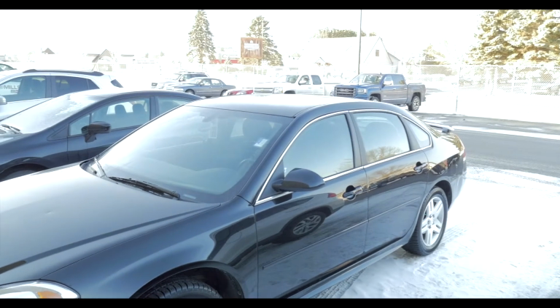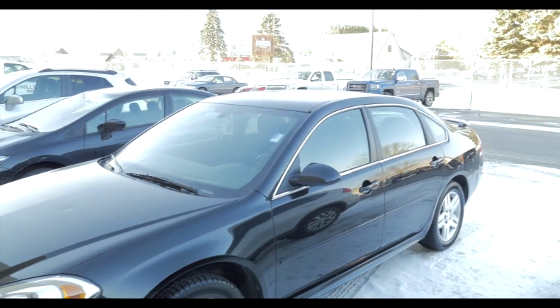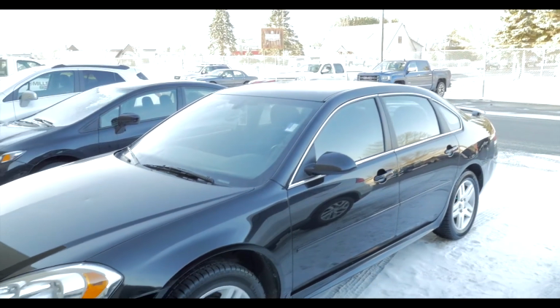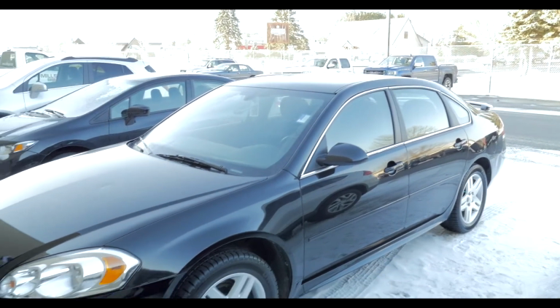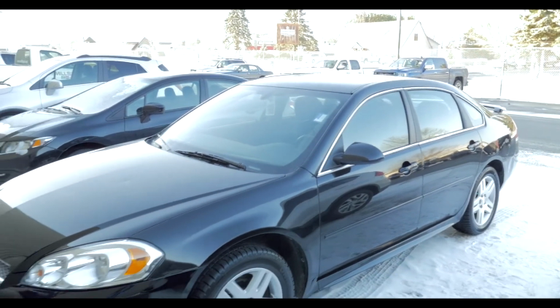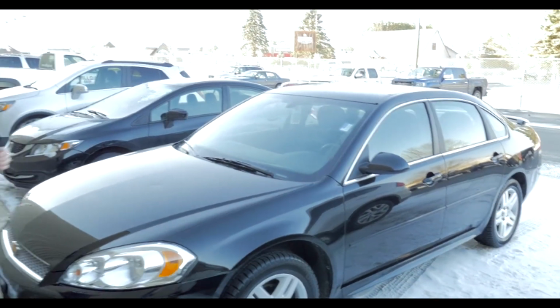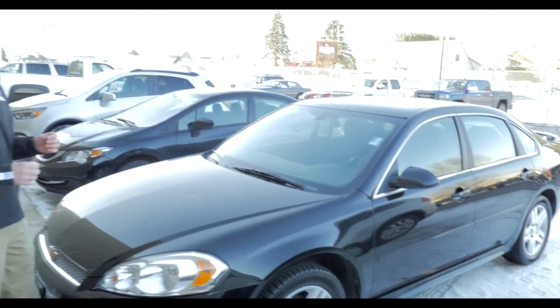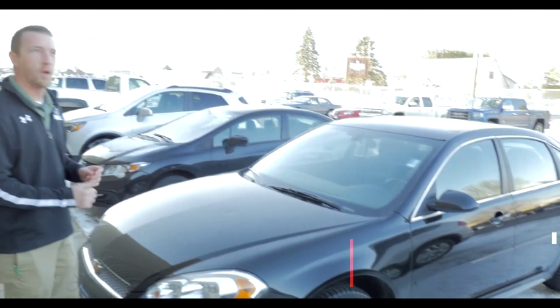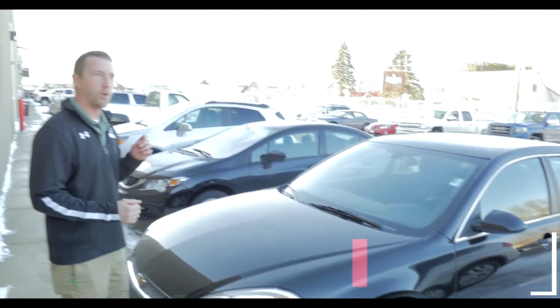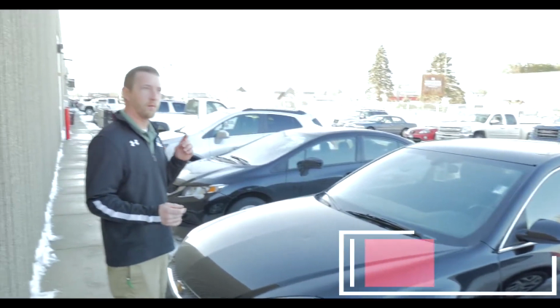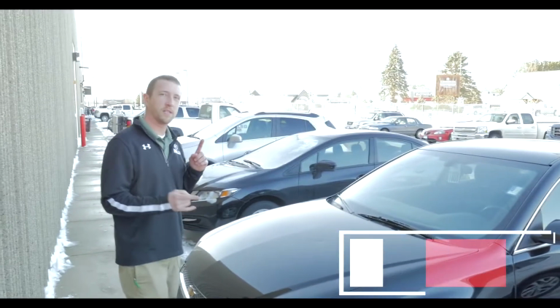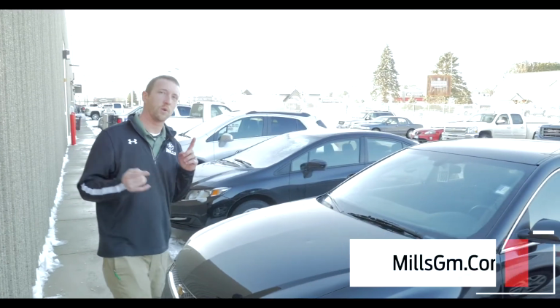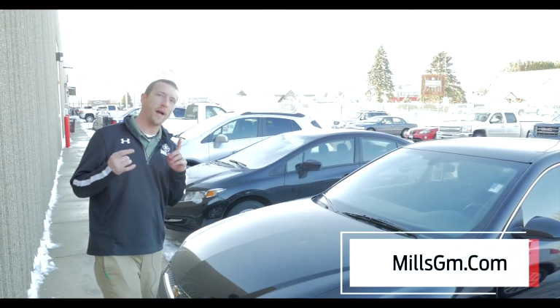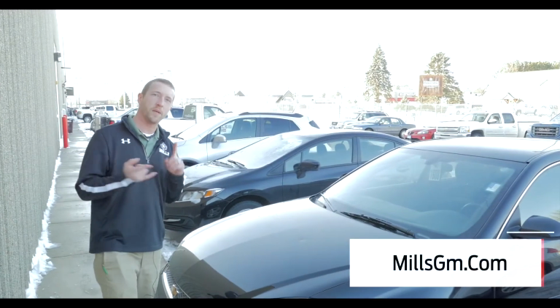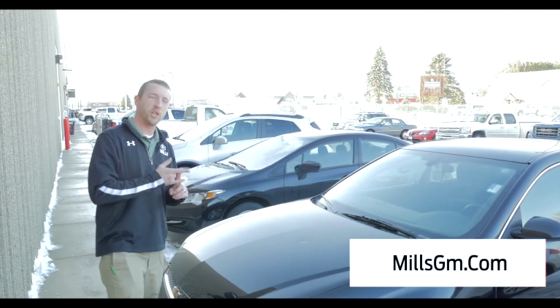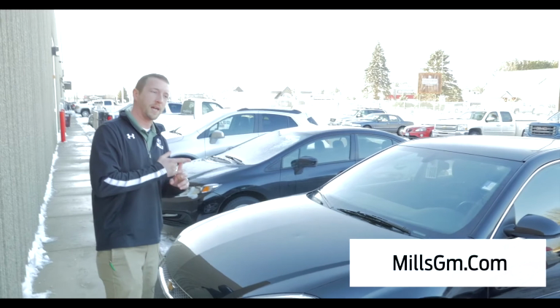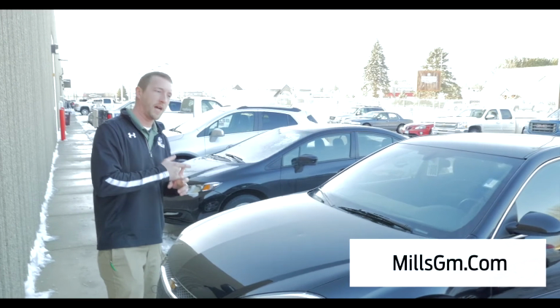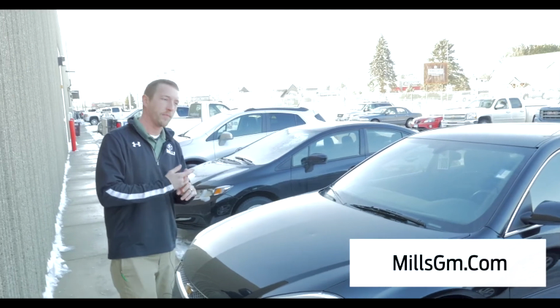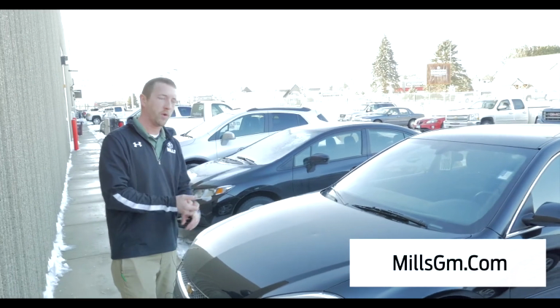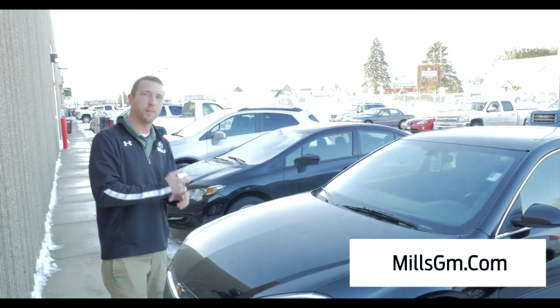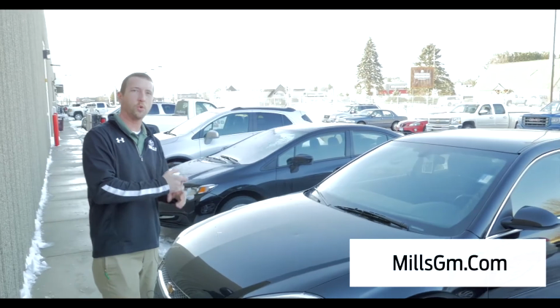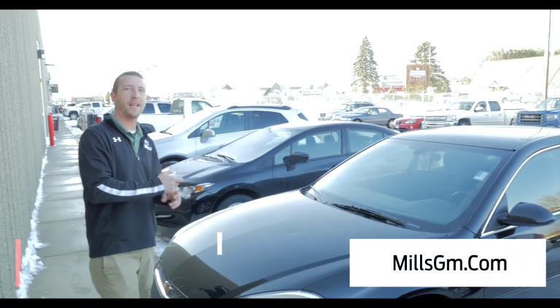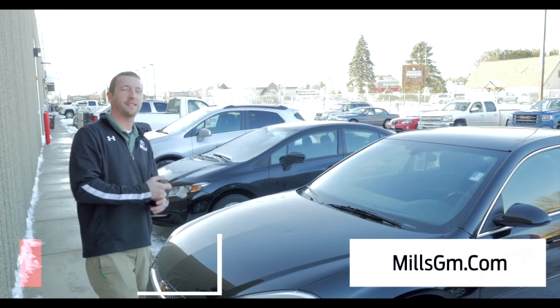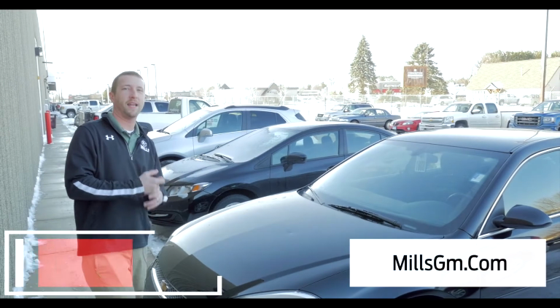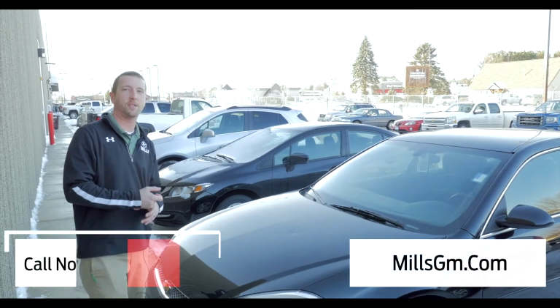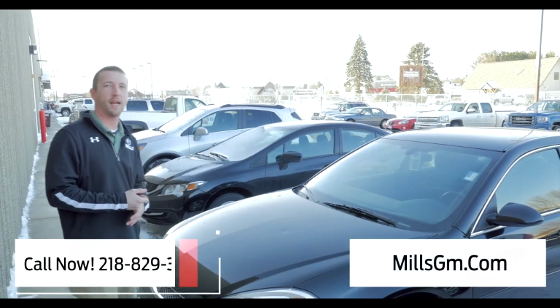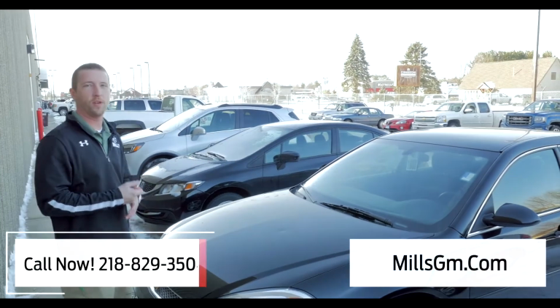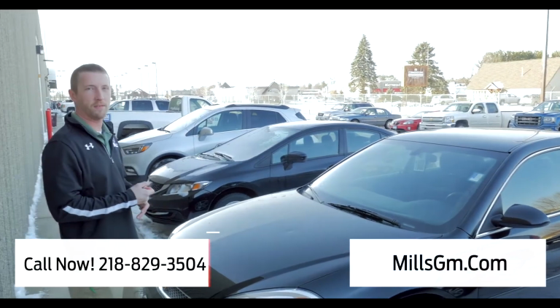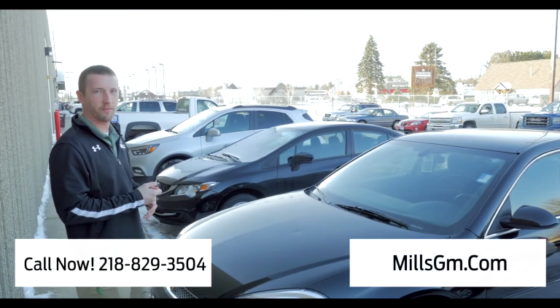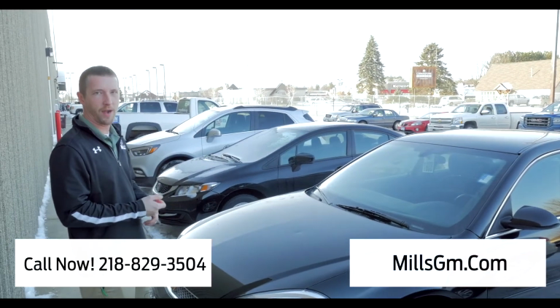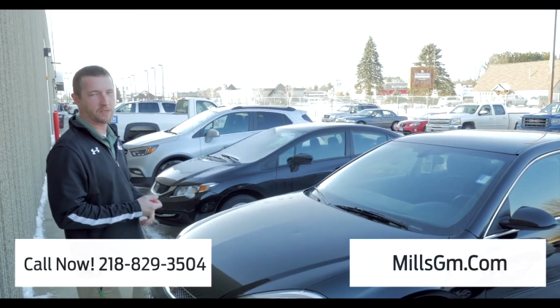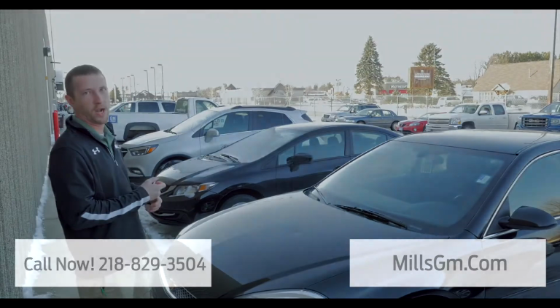Come see us at Mills GM or visit us worldwide at MillsGM.com. Phone number: 218-829-3504. Ask for Brandon.